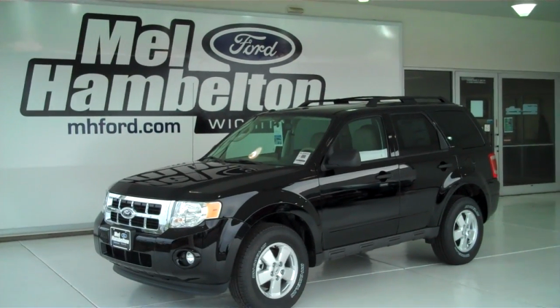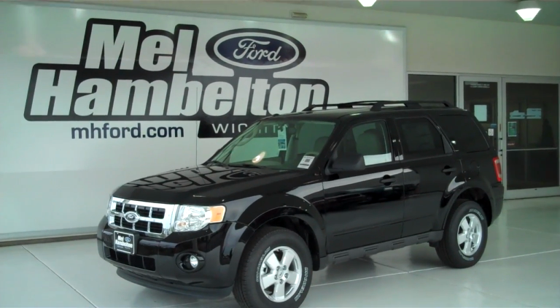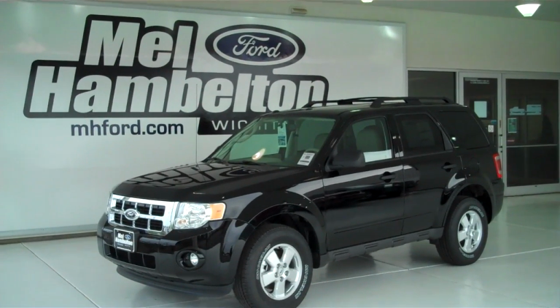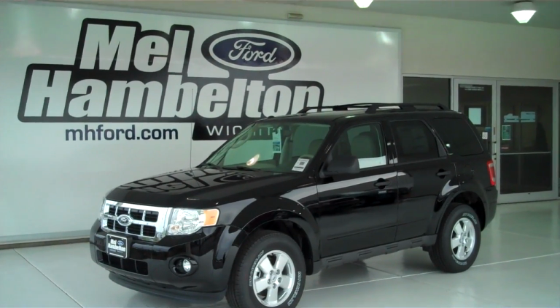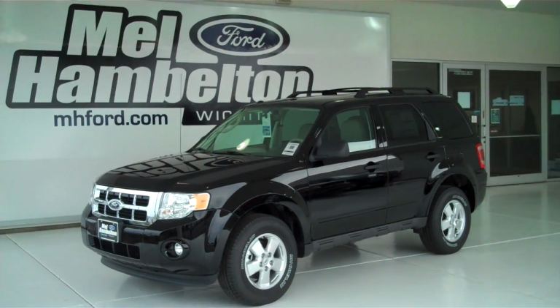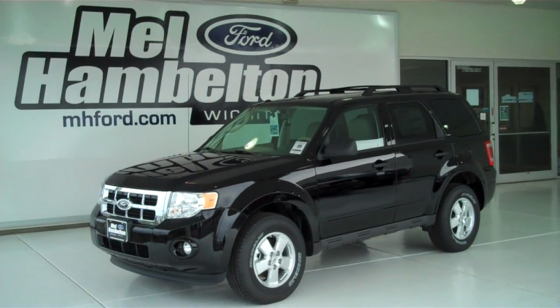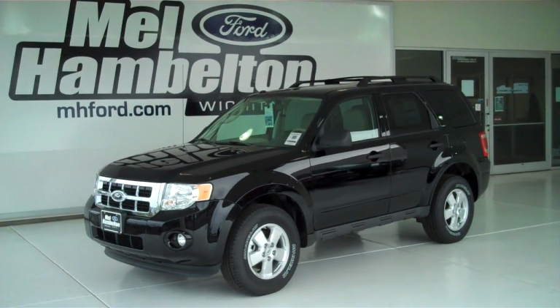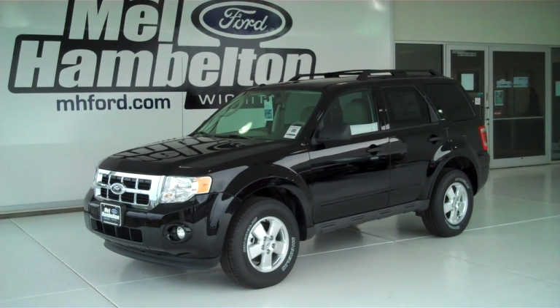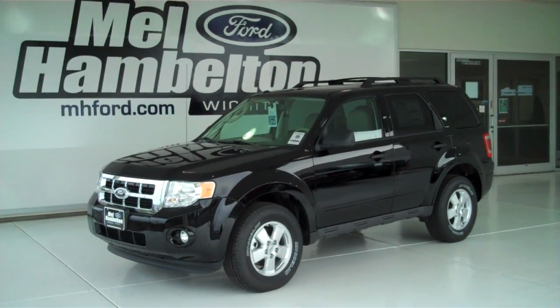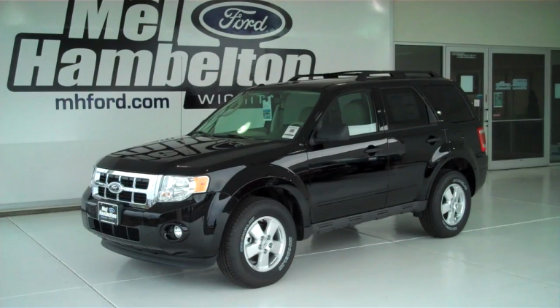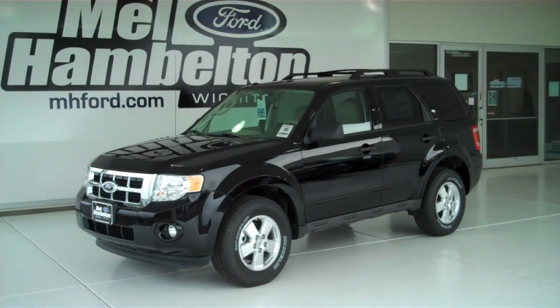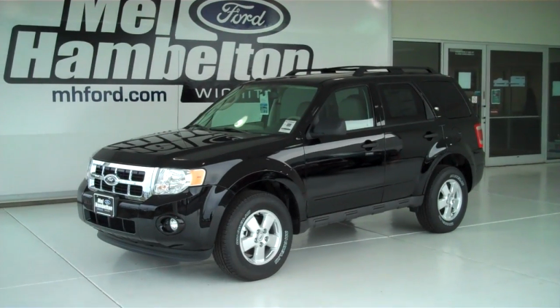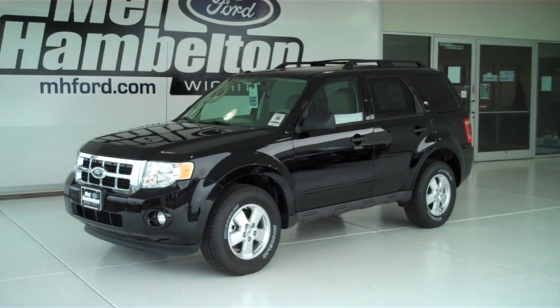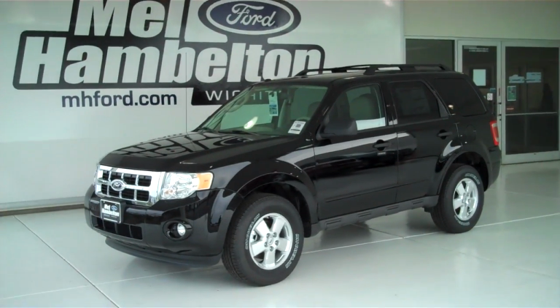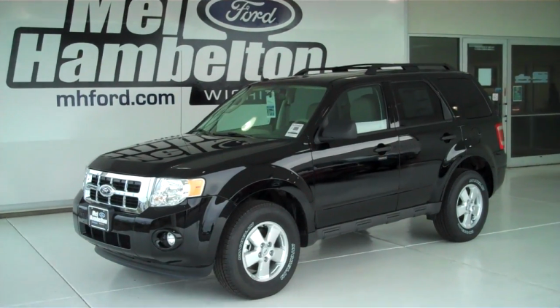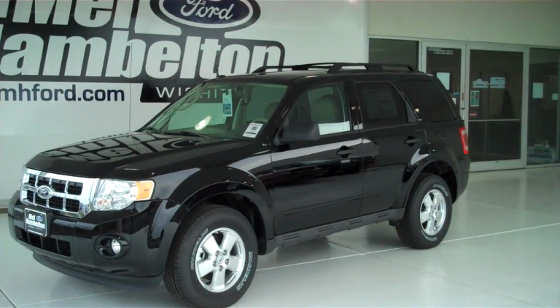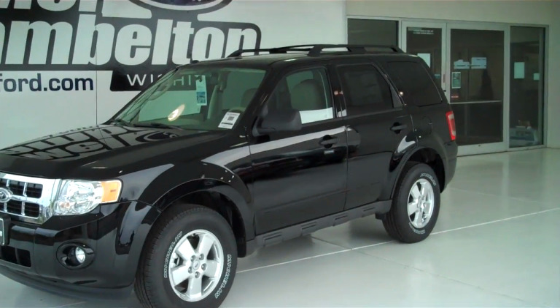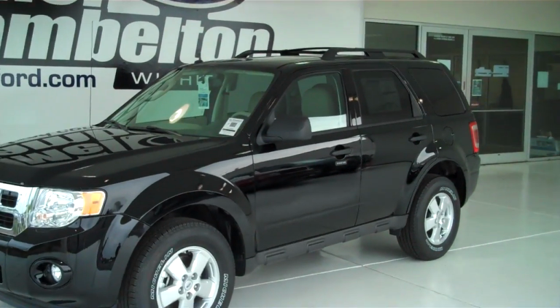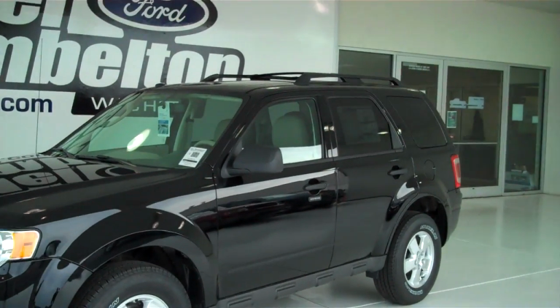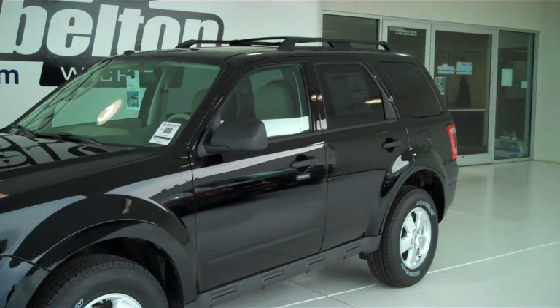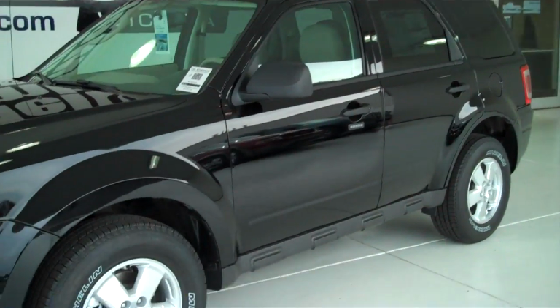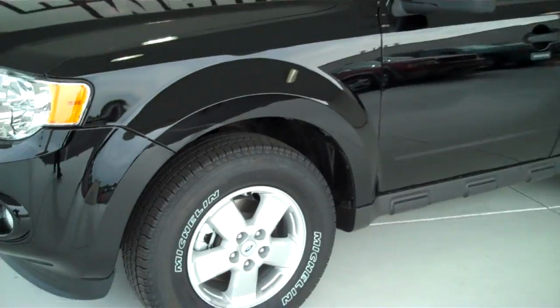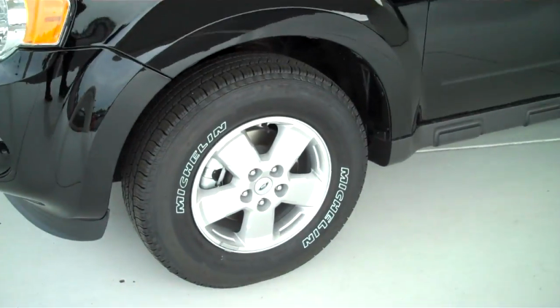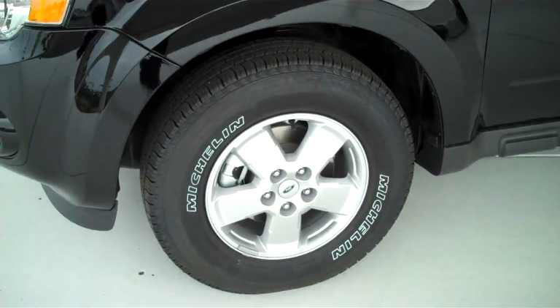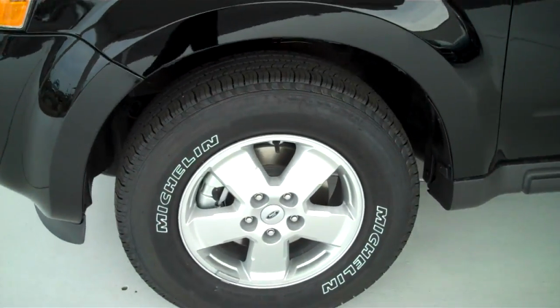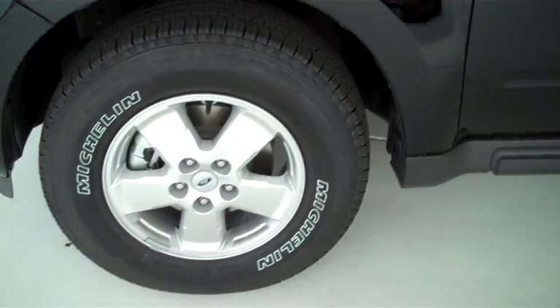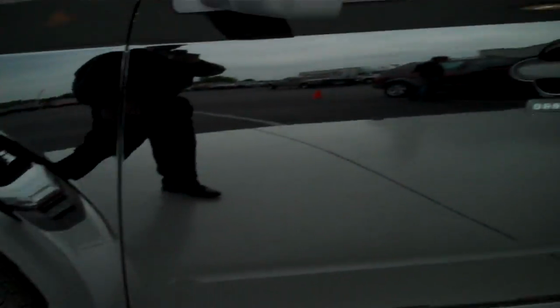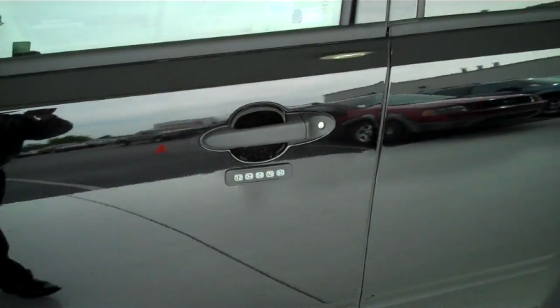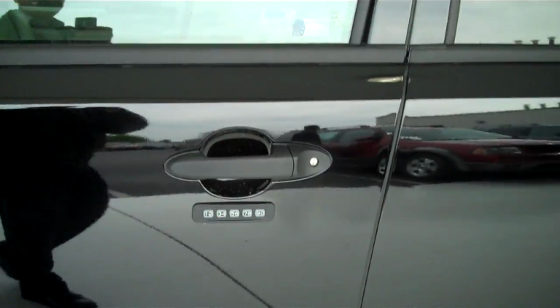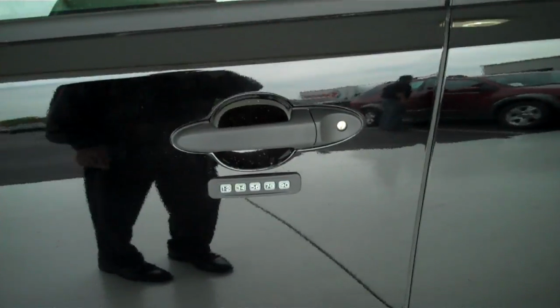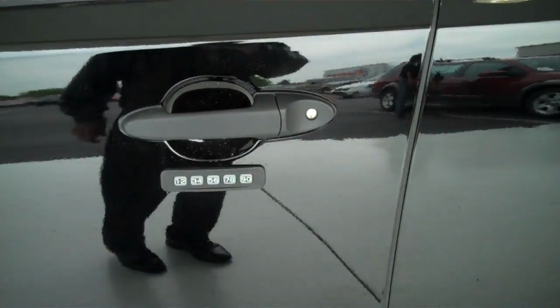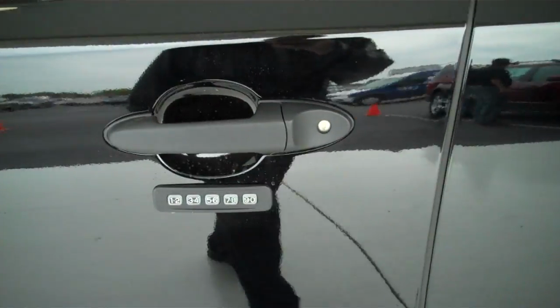This is a brand new 2012 Ford Escape XLT. It is ebony black in color, has five-spoke alloy wheels, and has keyless entry on the door.